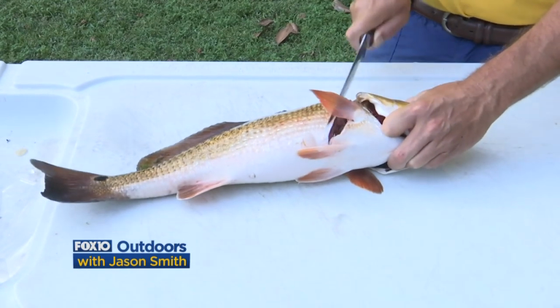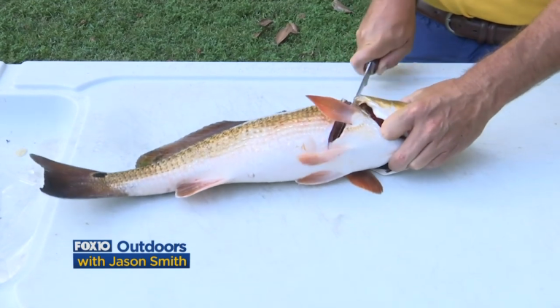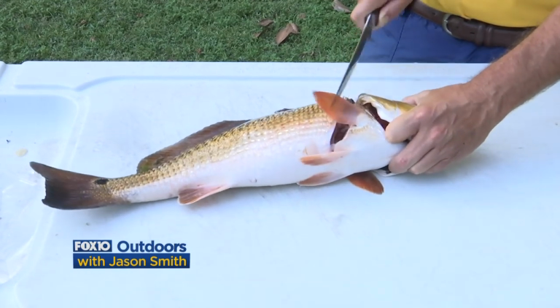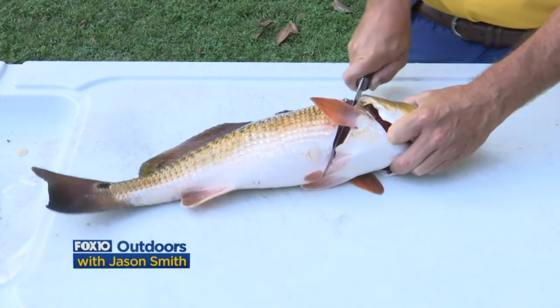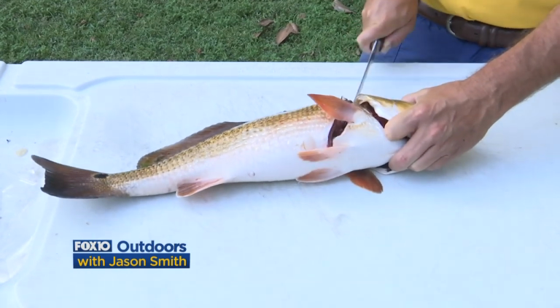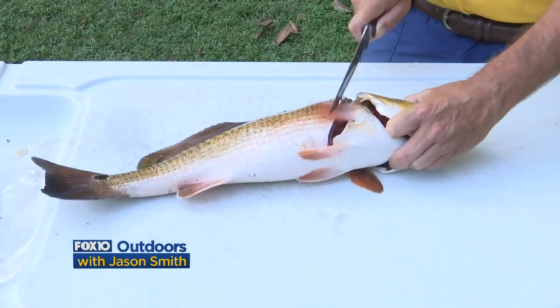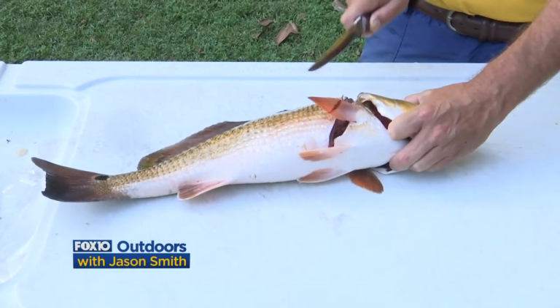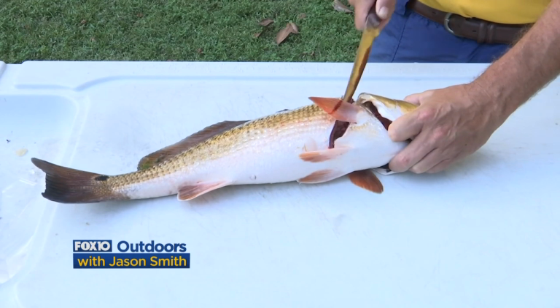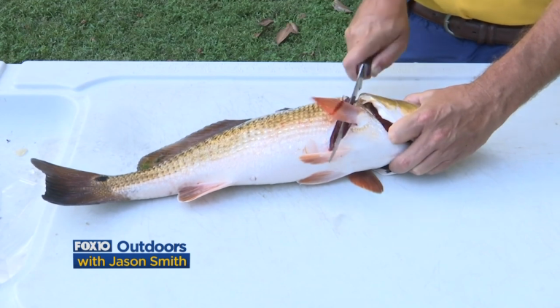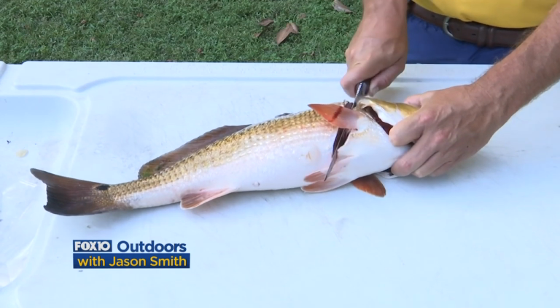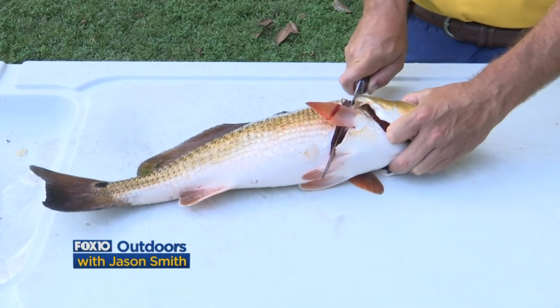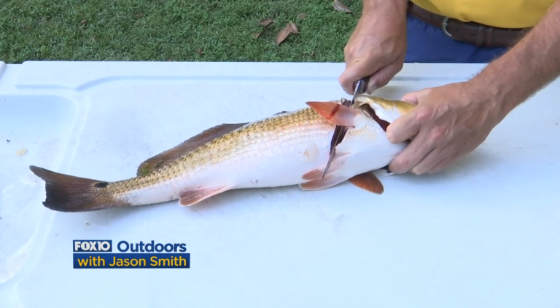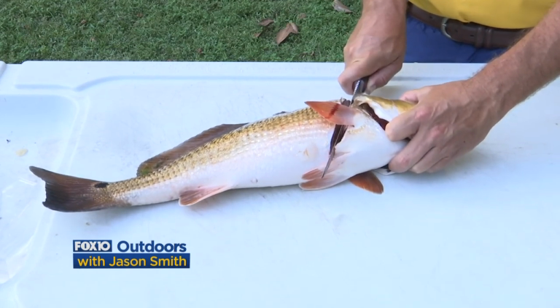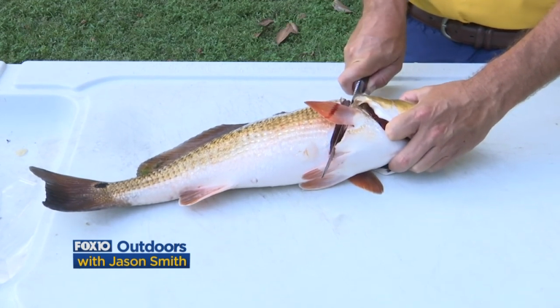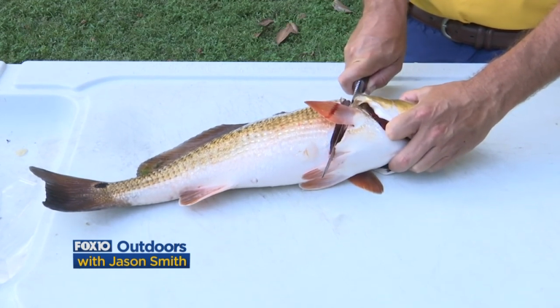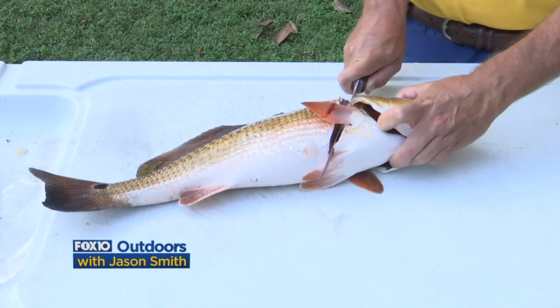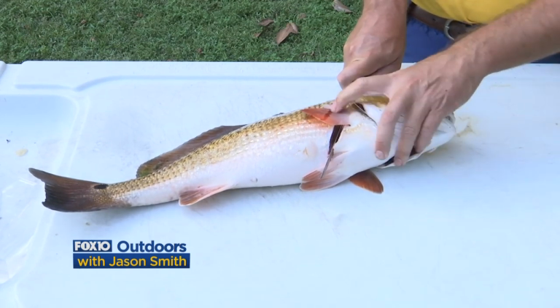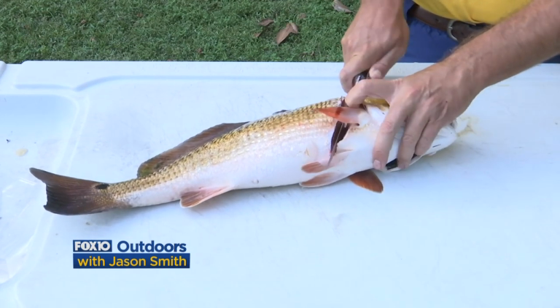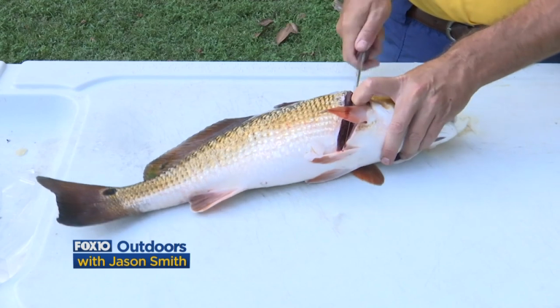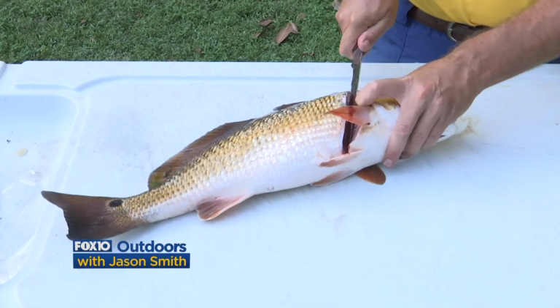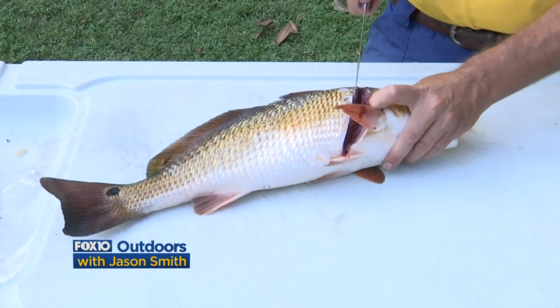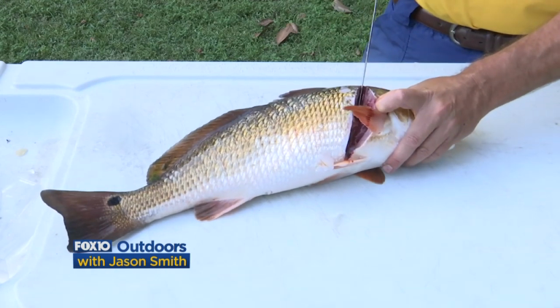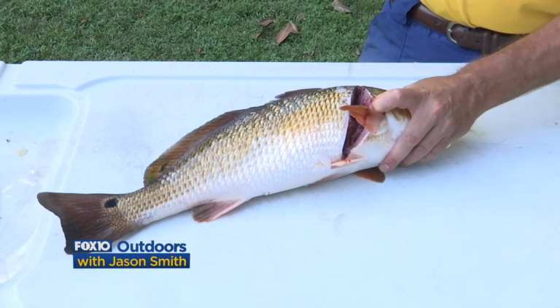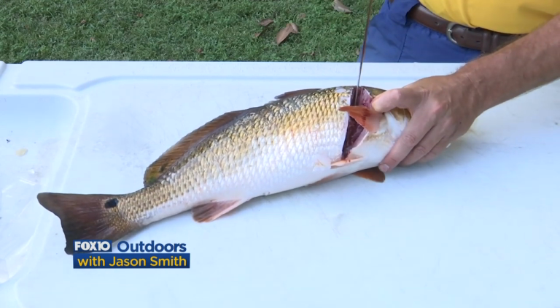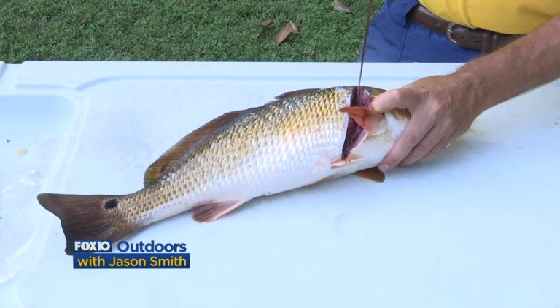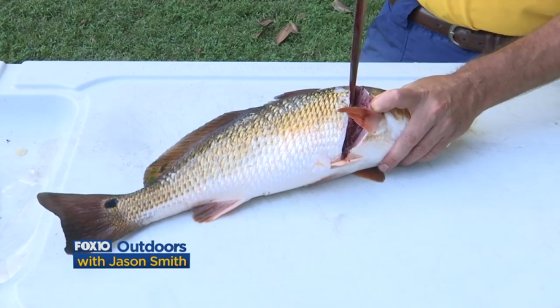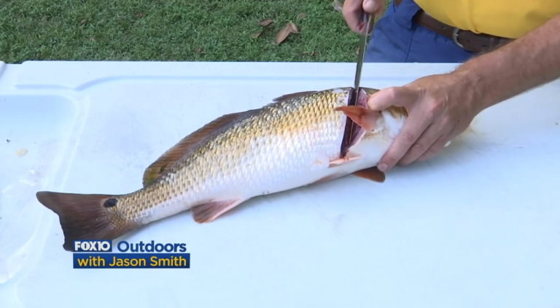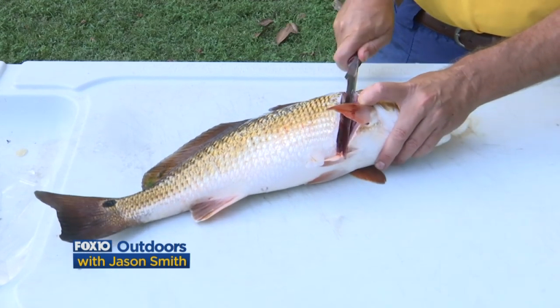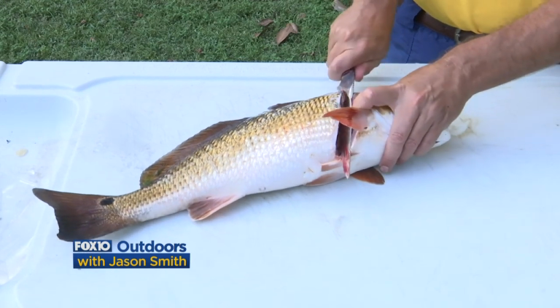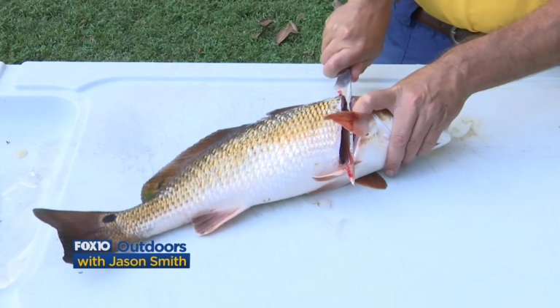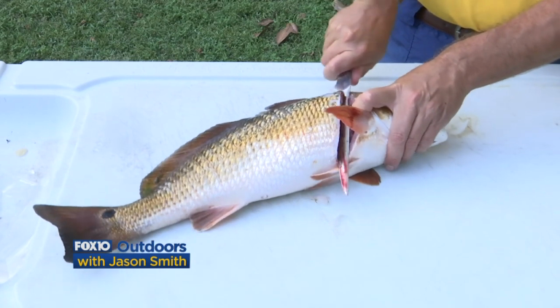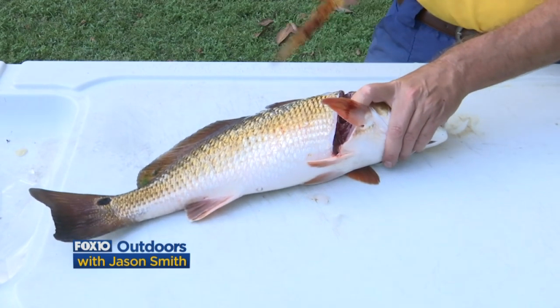Redfish are a little tough, so I'm gonna put a little pressure on the knife. With a good sharp knife it just slides right down — I take the blade and cut all the way down to the backbone and I stop at the backbone. Once you stop at the backbone you will feel it; the backbone is right here in the center of the fish.